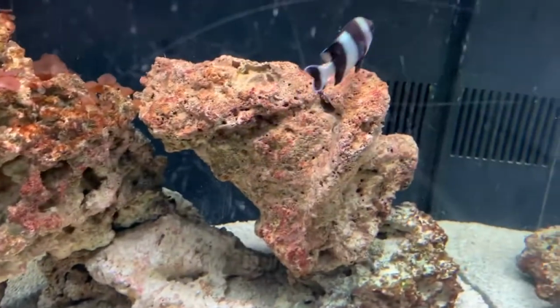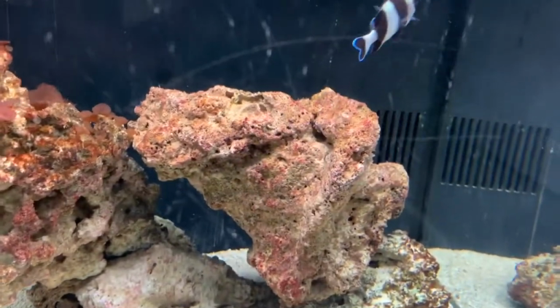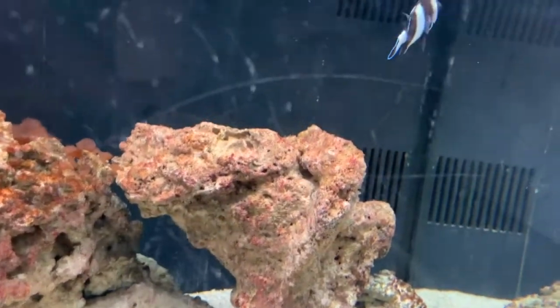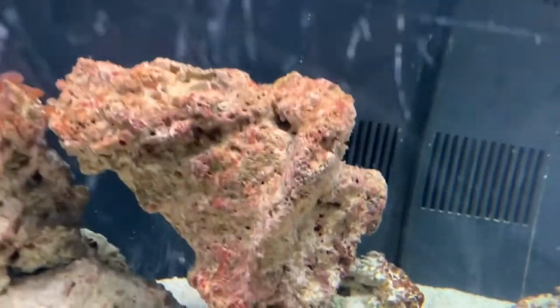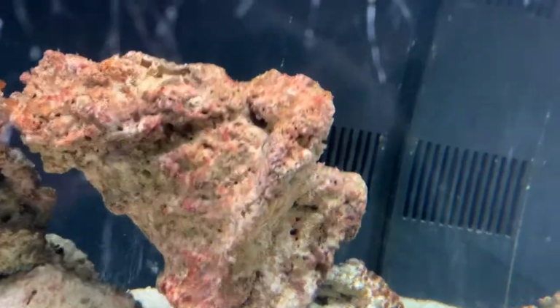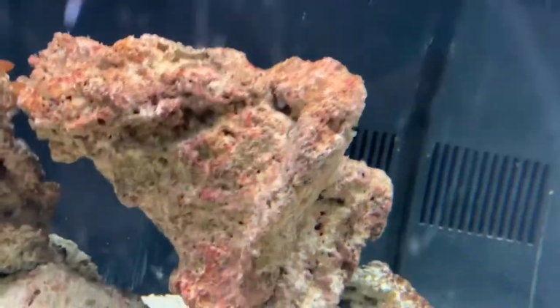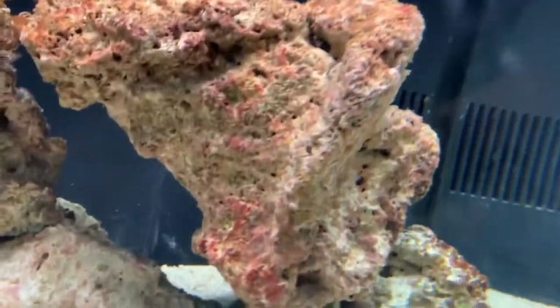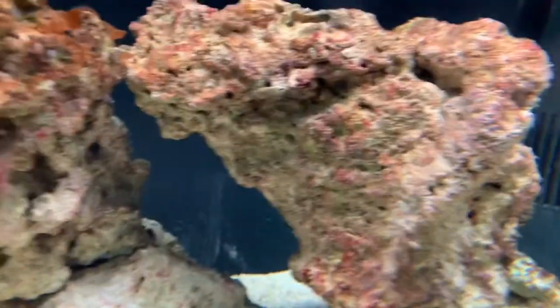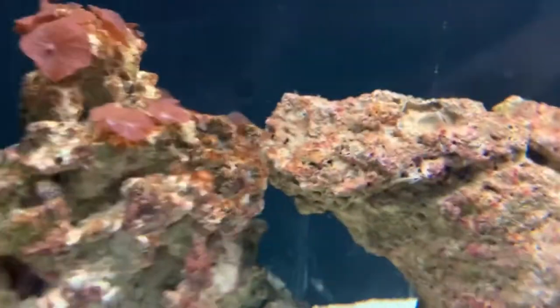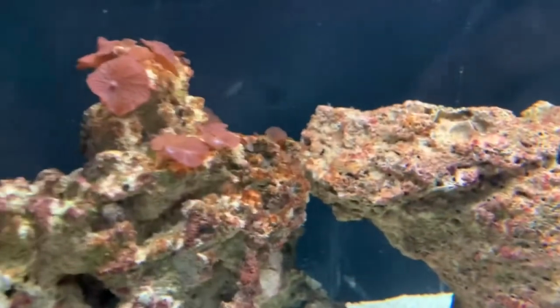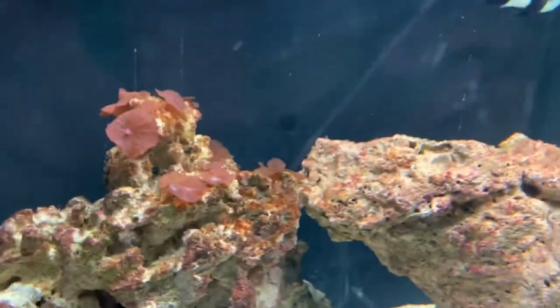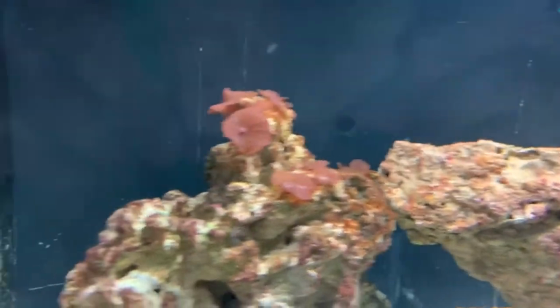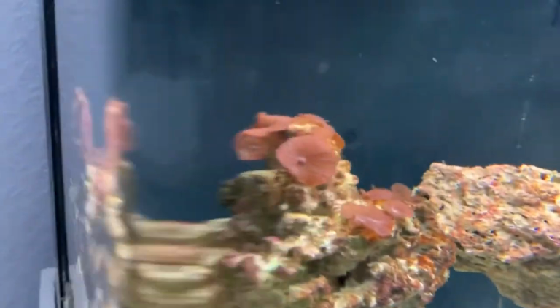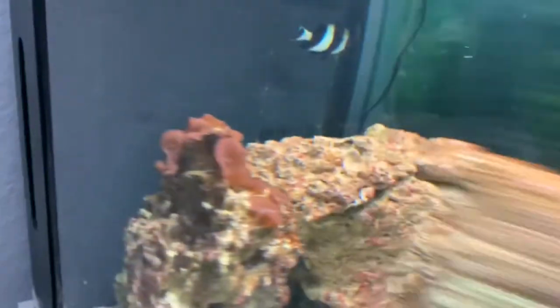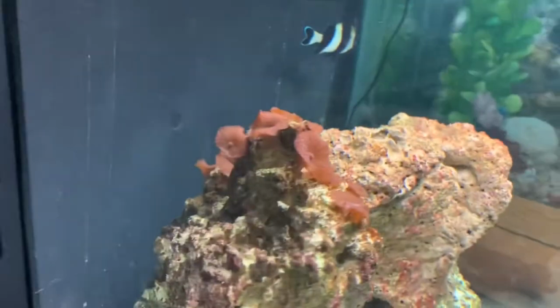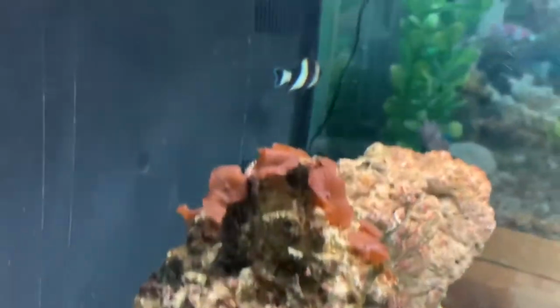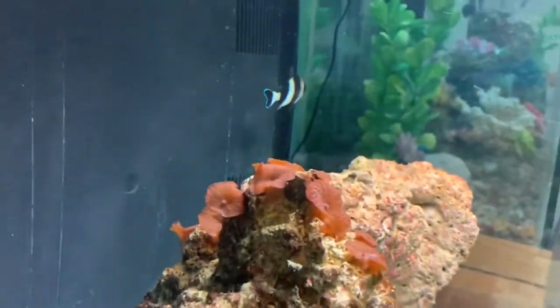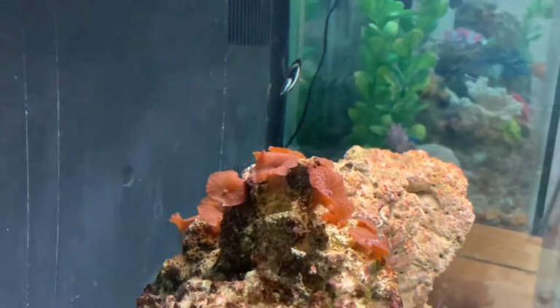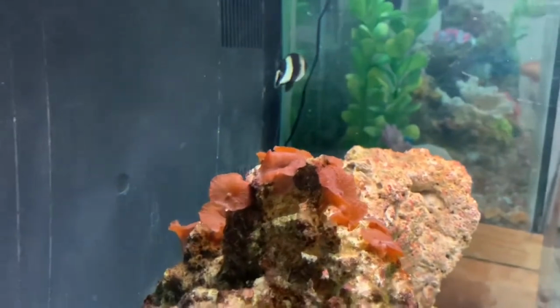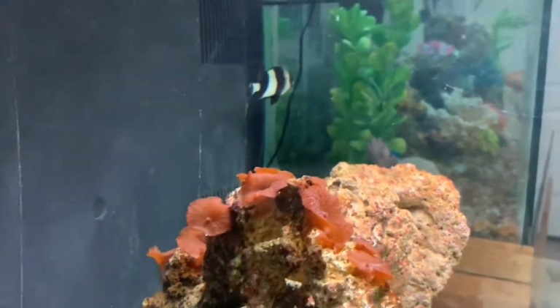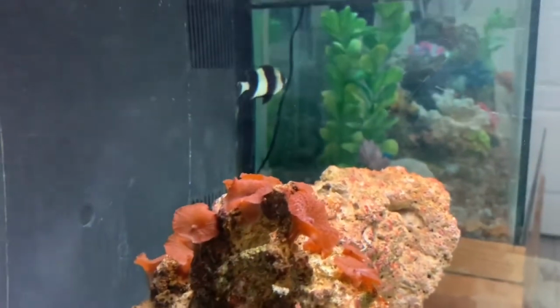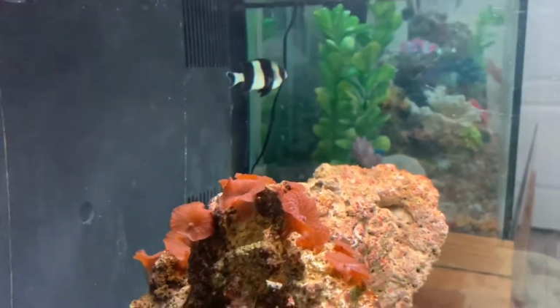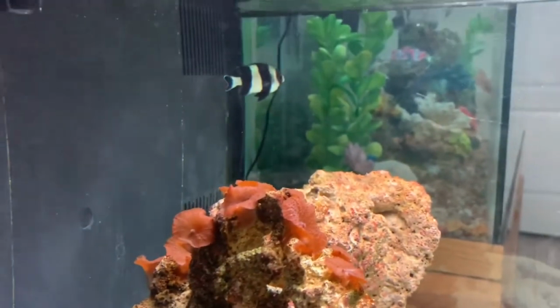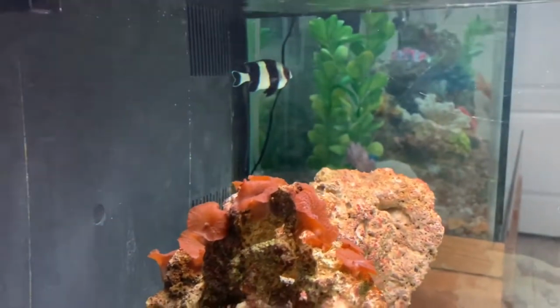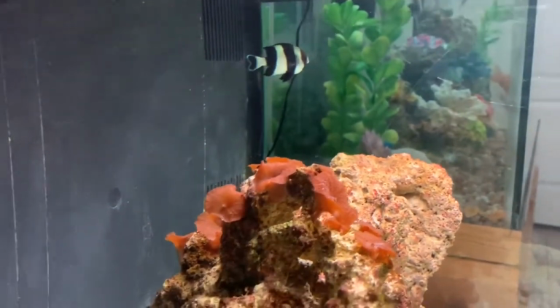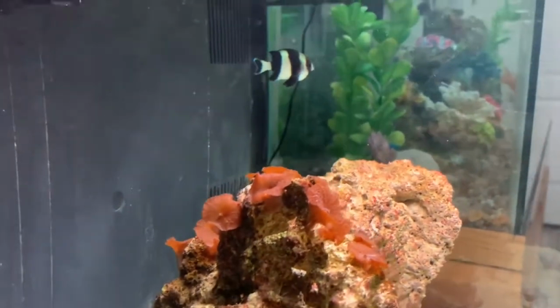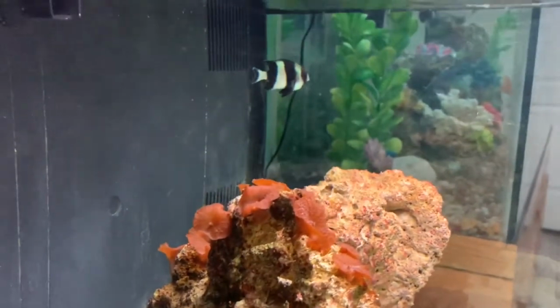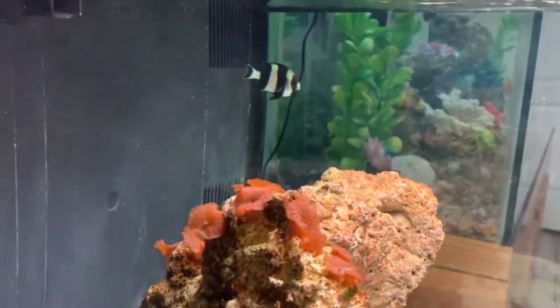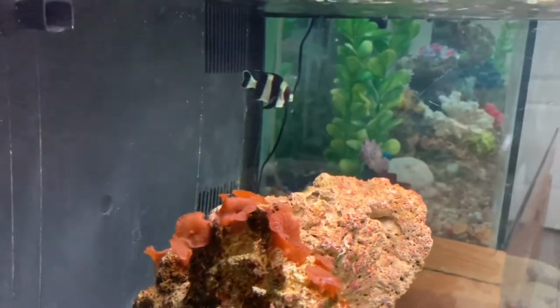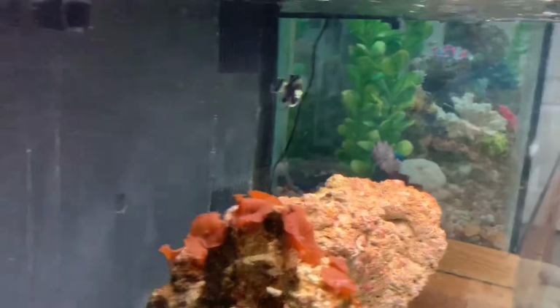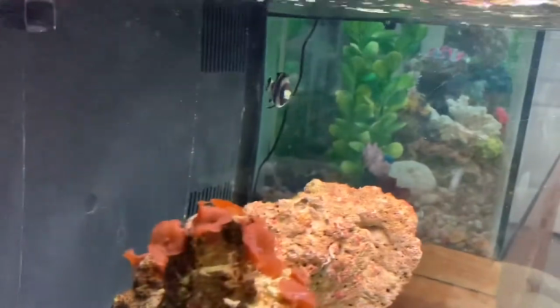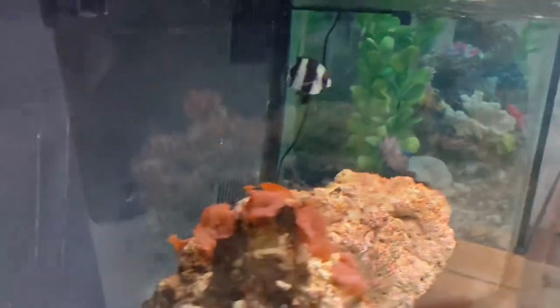I had to put him in a different tank when I got this one cleaned up for him, but so far this is my favorite tank — this 29-gallon BioCube. I'll show you what I have for filtration.